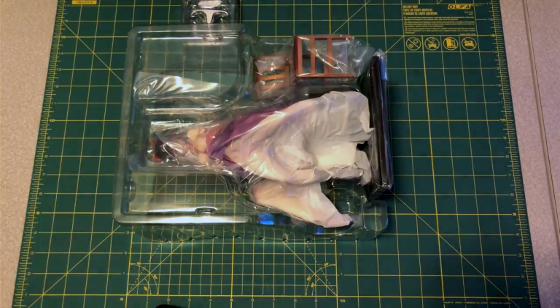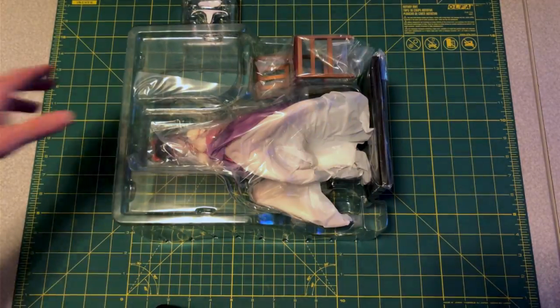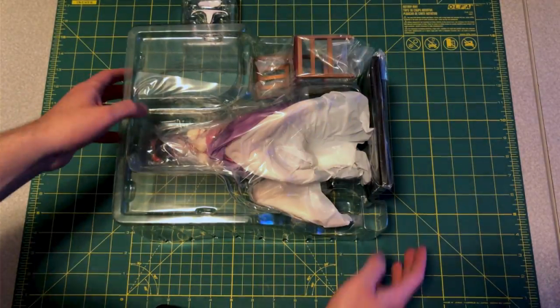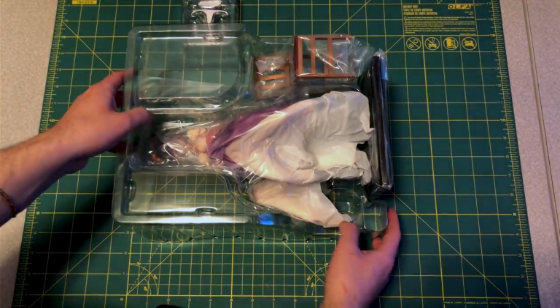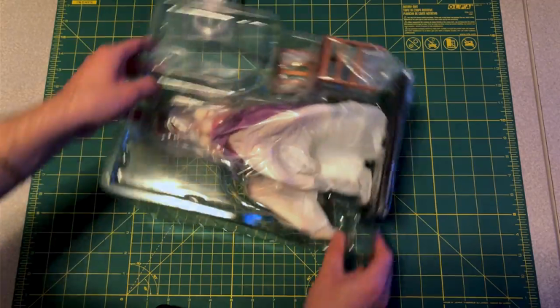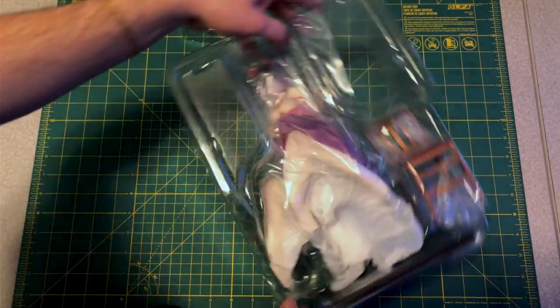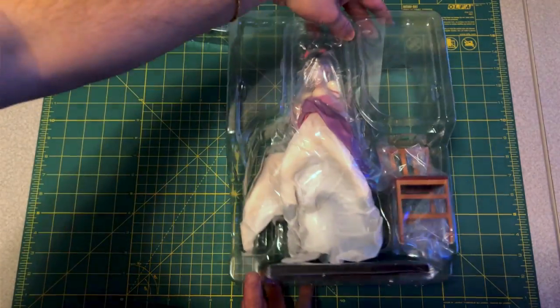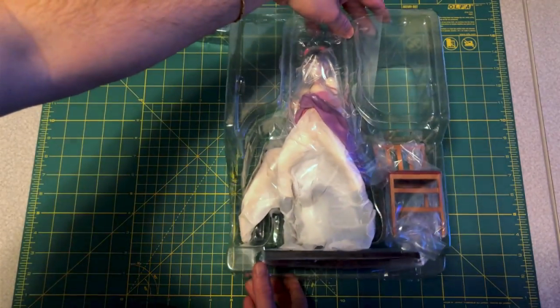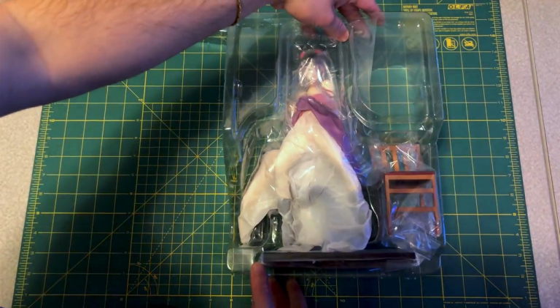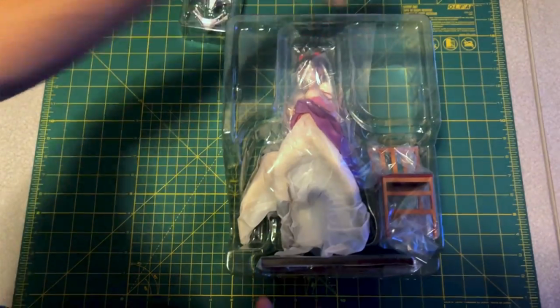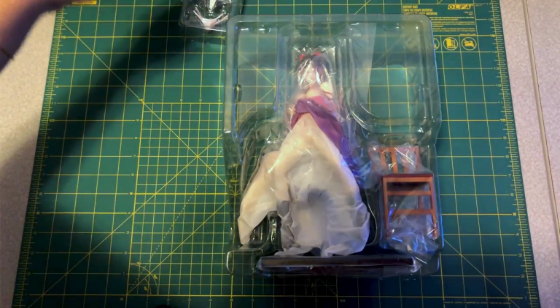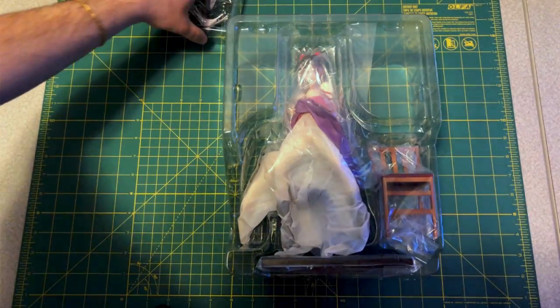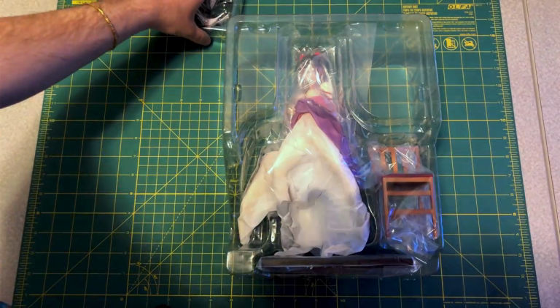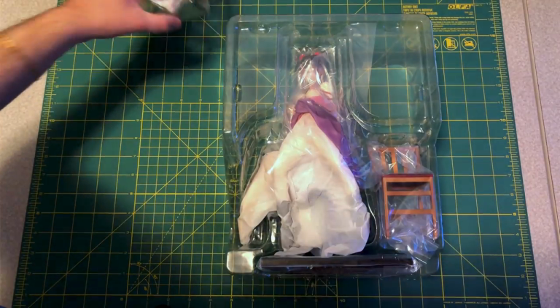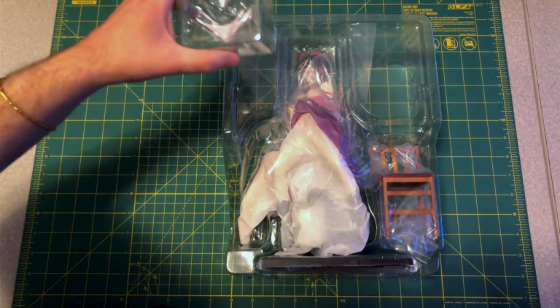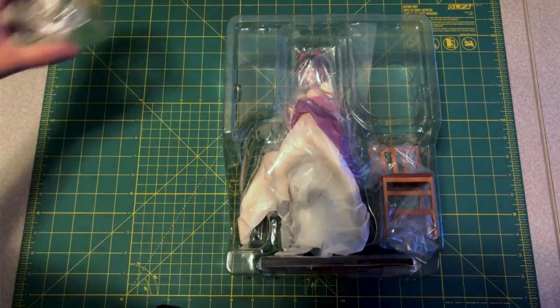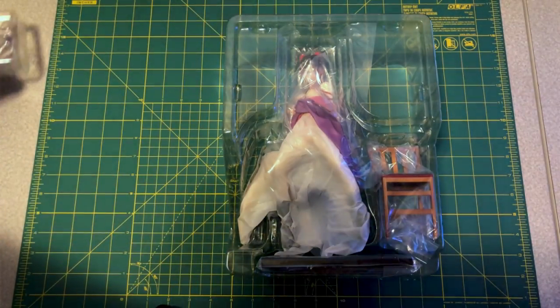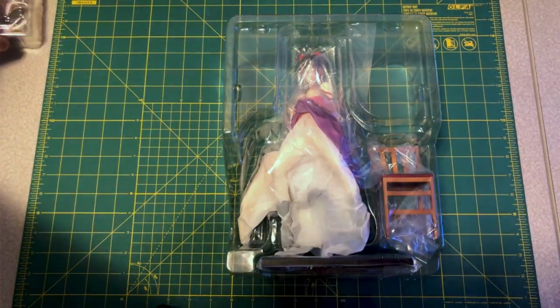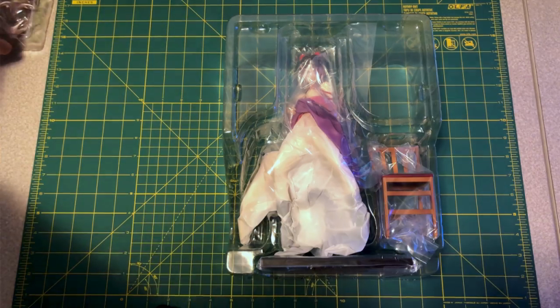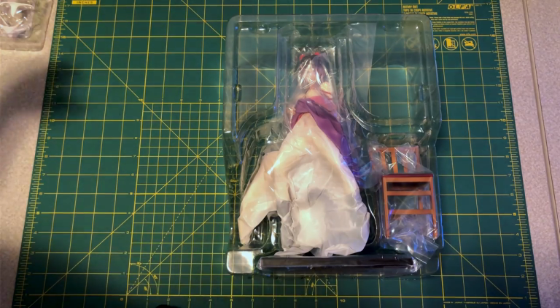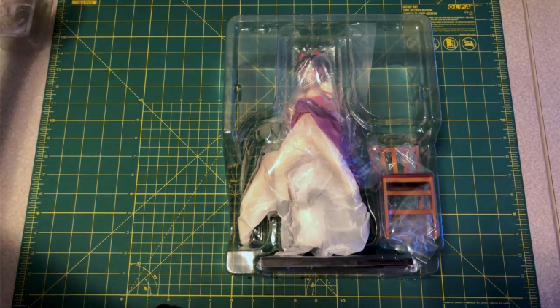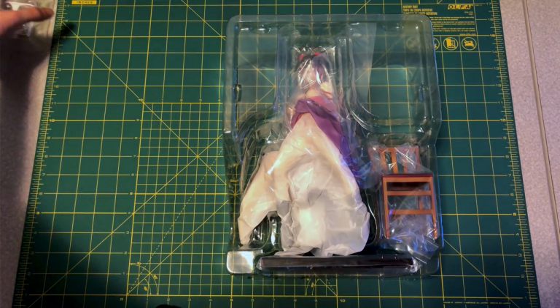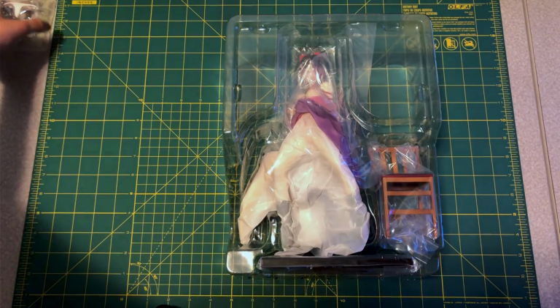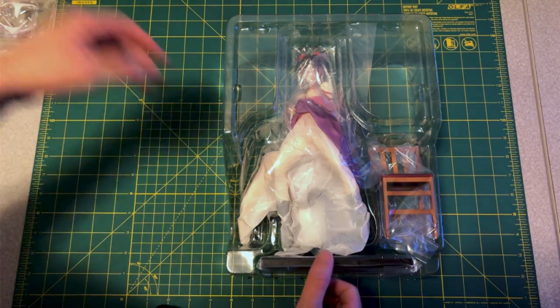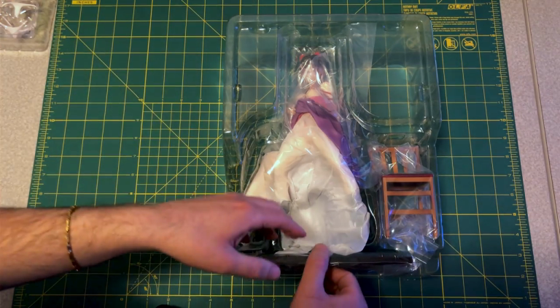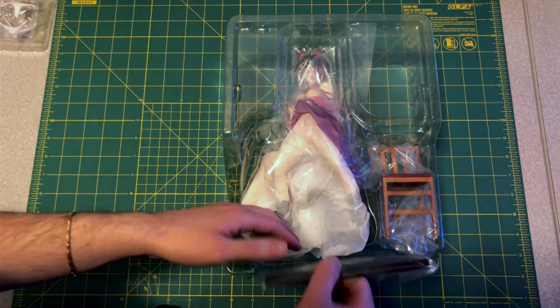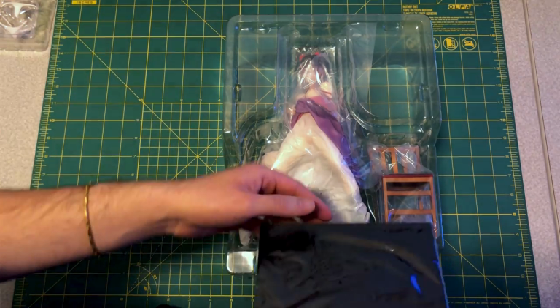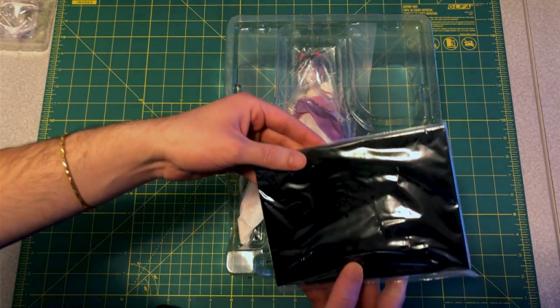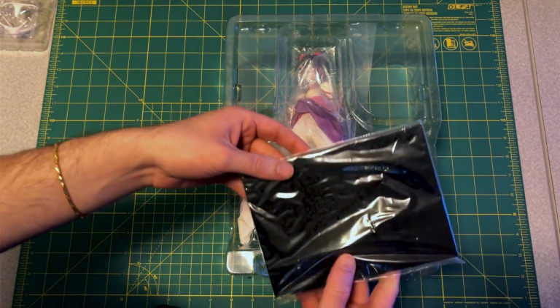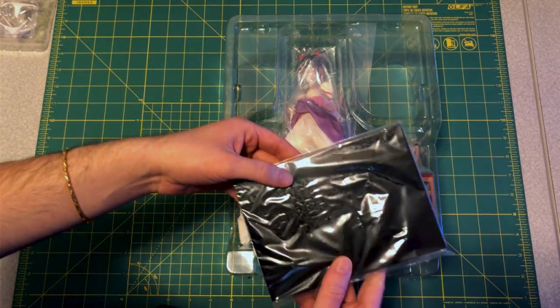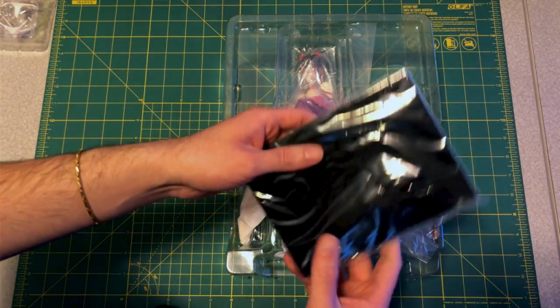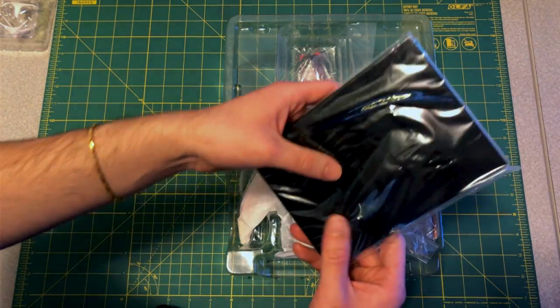That was not easy to open. At least the packaging is really well done here. Downside is putting this back later is gonna be a huge pain in the butt, which I'm not excited for.